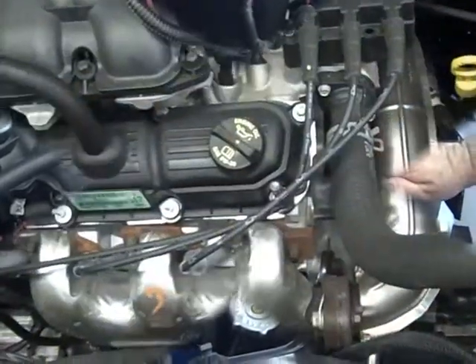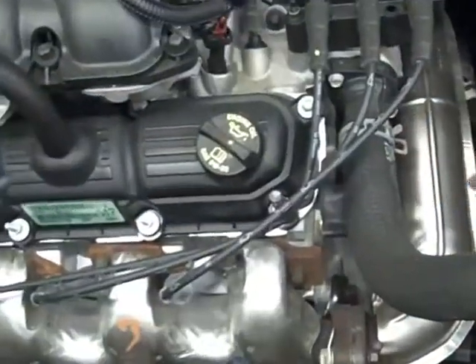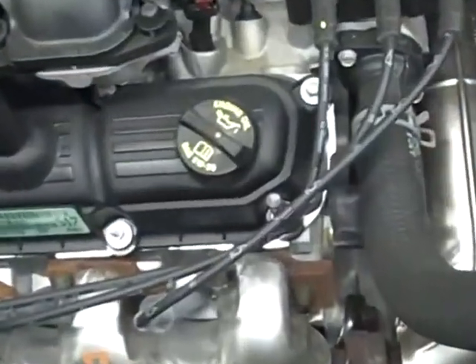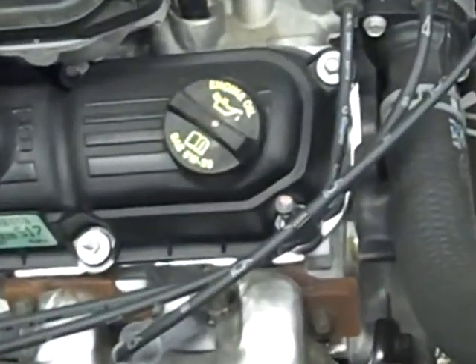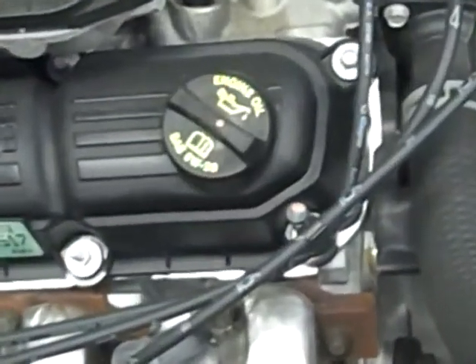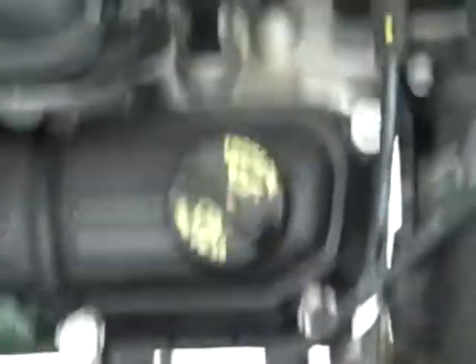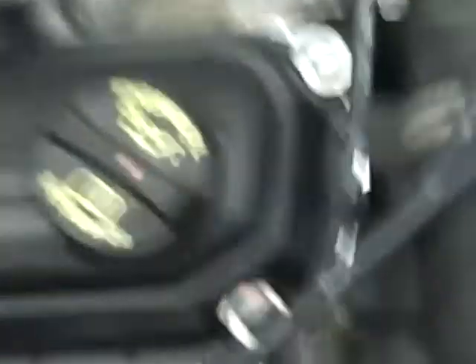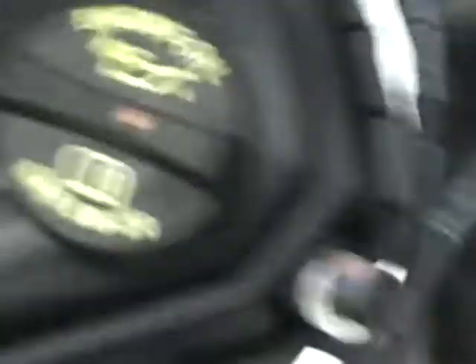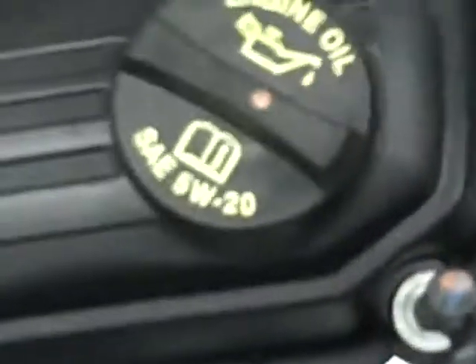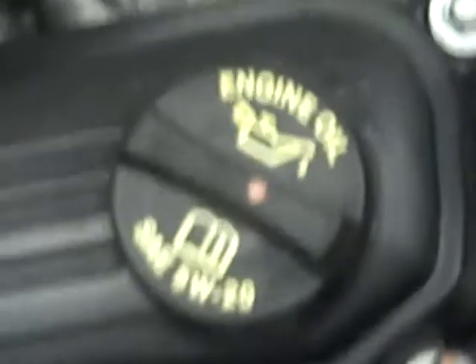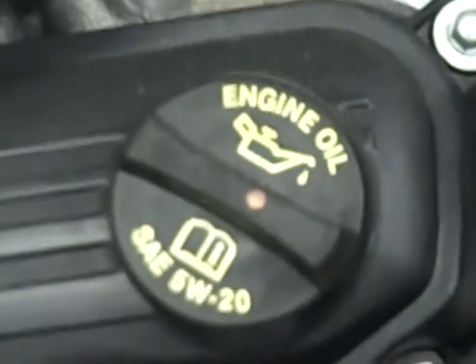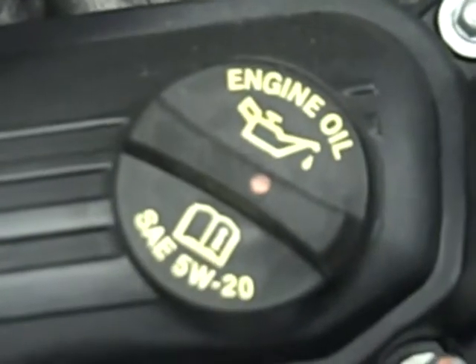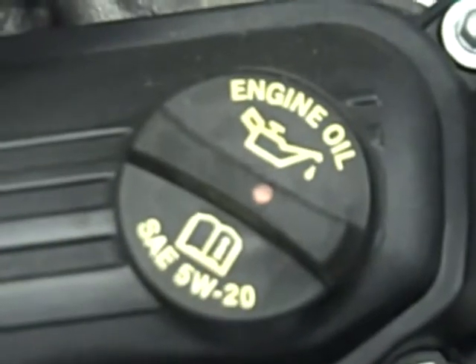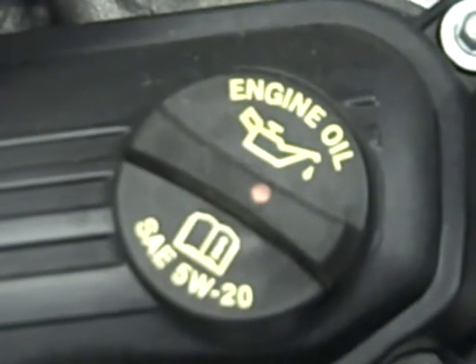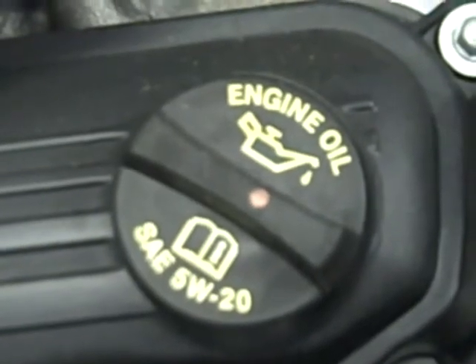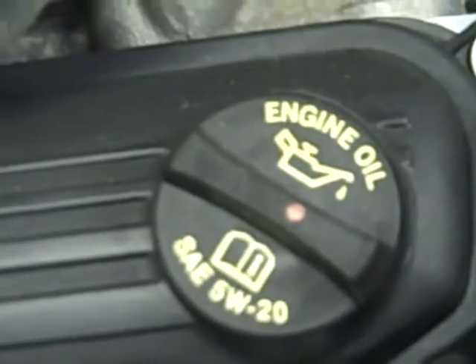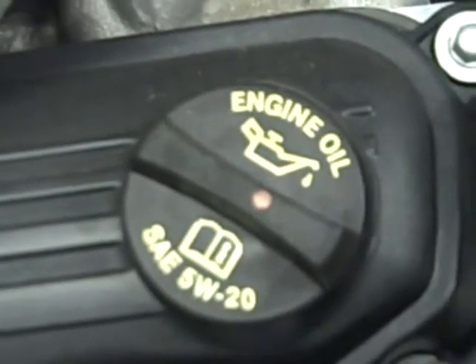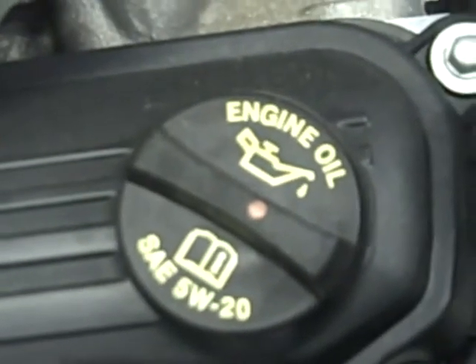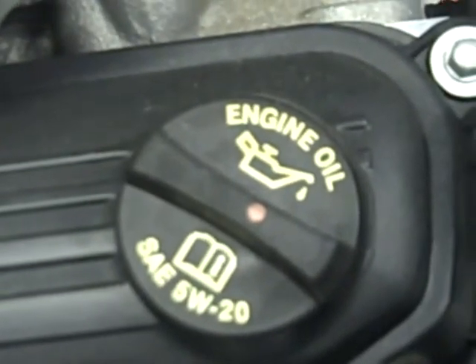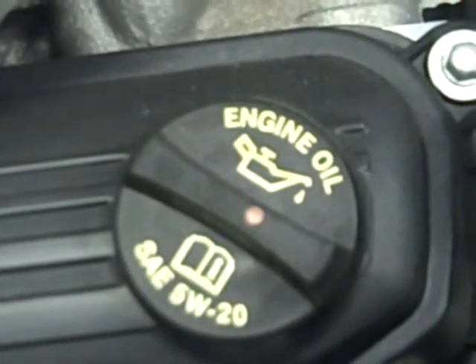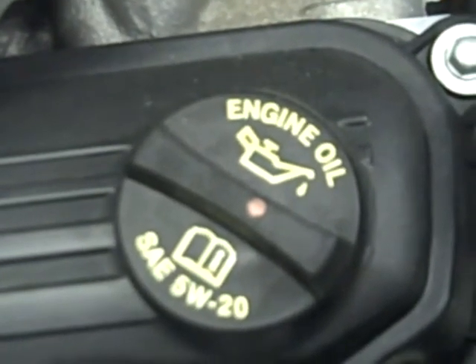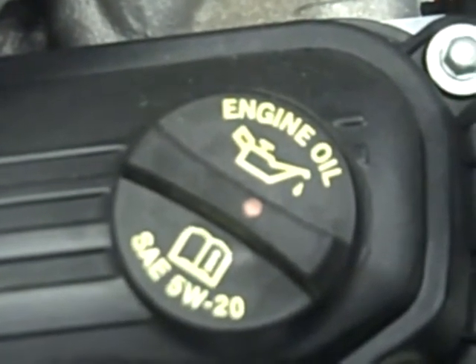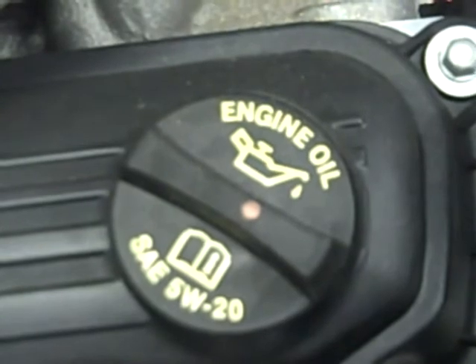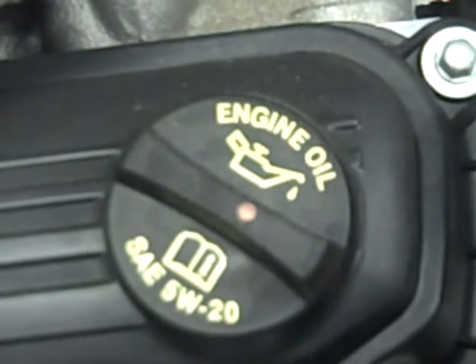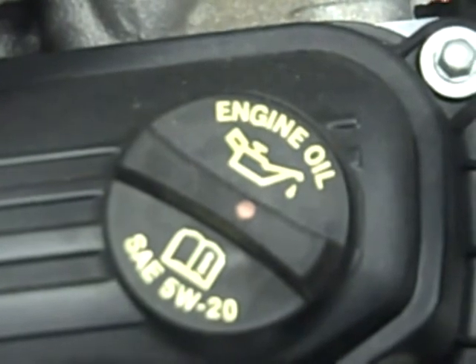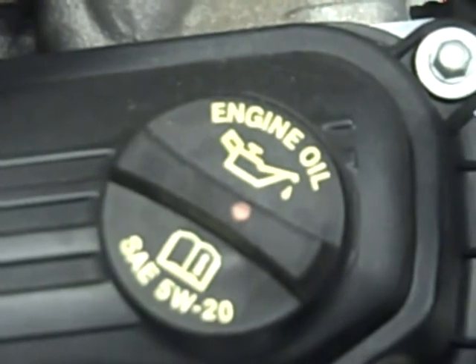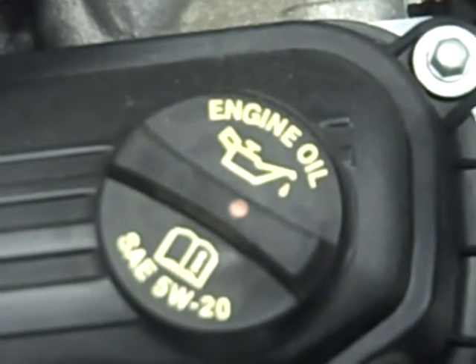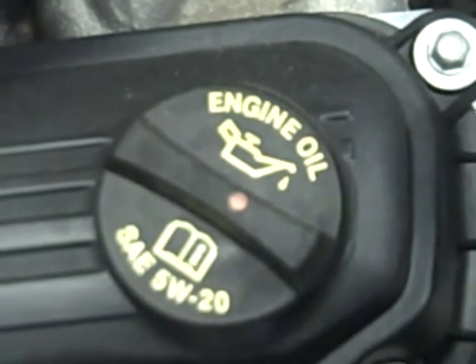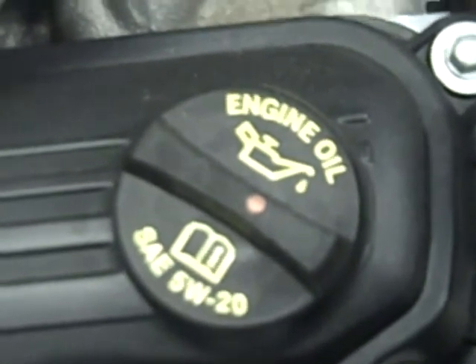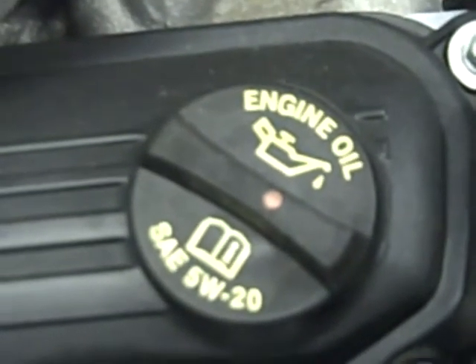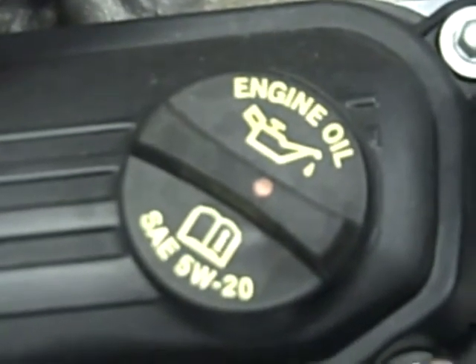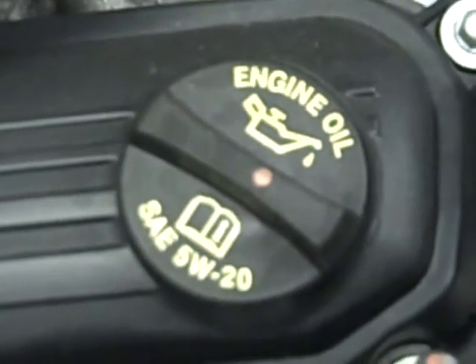The engine oil cap is marked with the minimum engine oil rating that should be used for your automobile. If you want to use a higher rating that is fine, but you should never use less than the minimum engine oil rating.